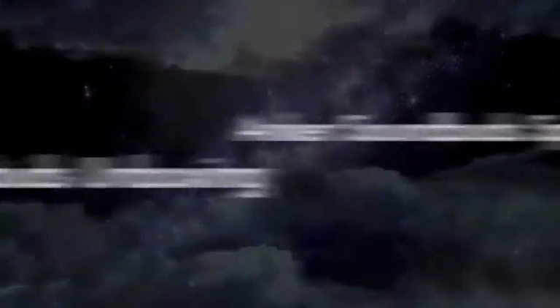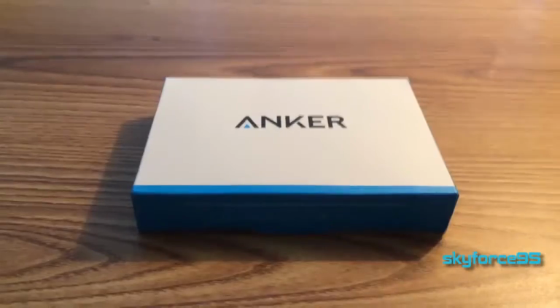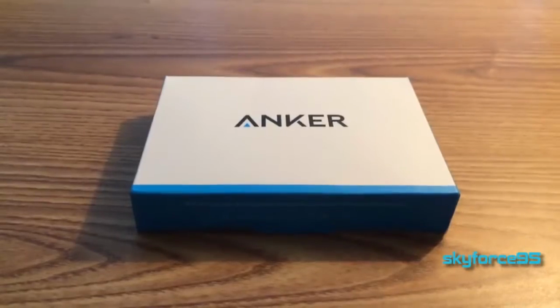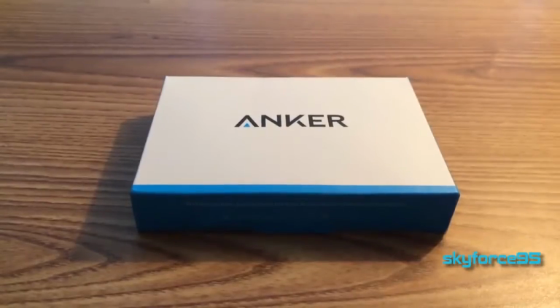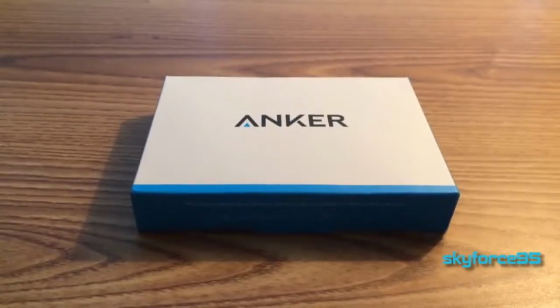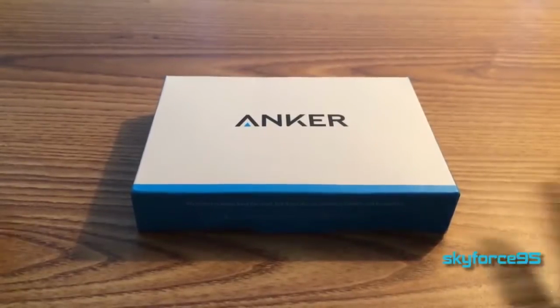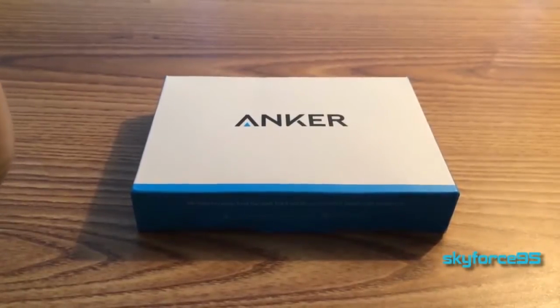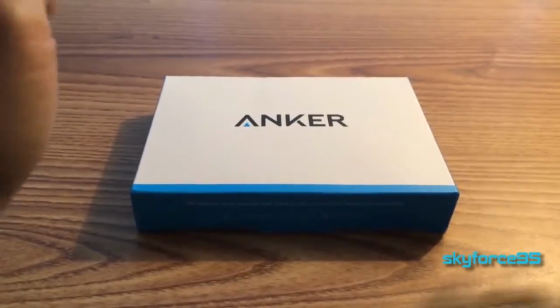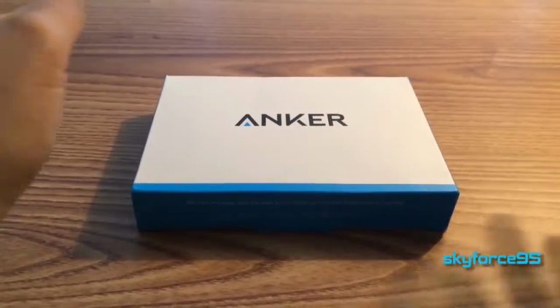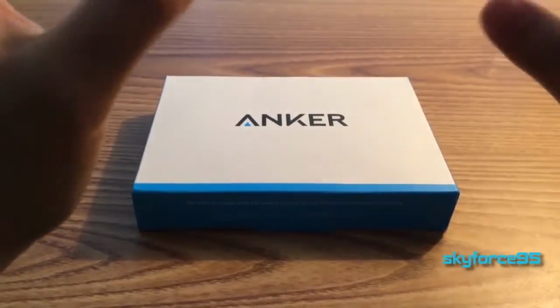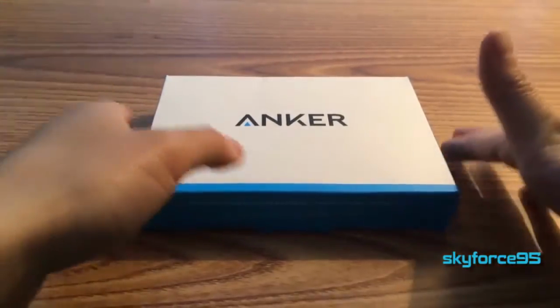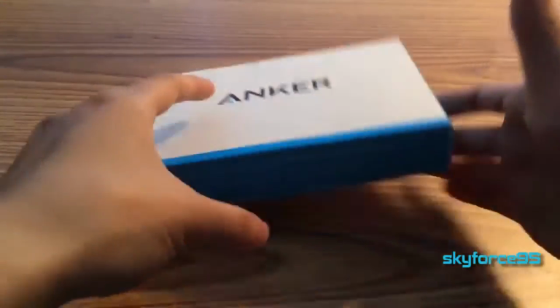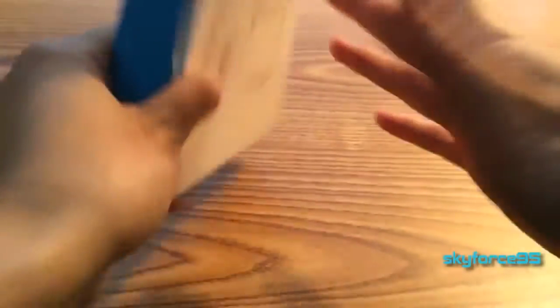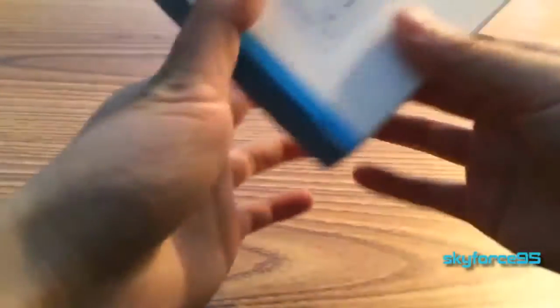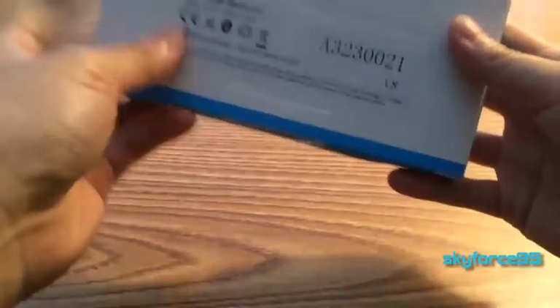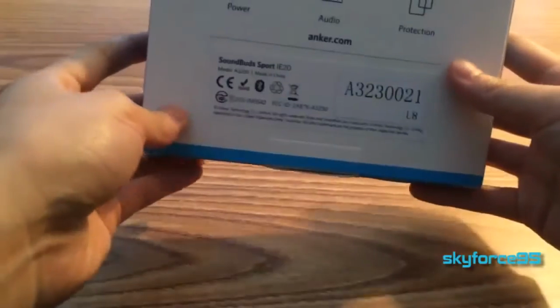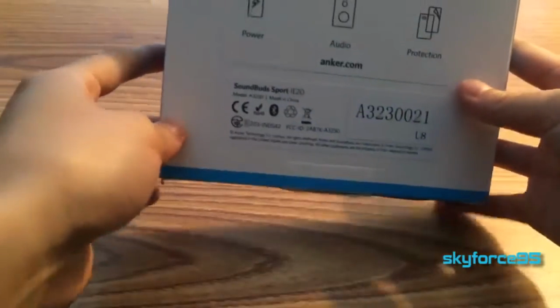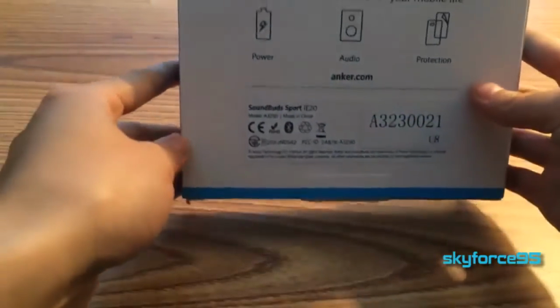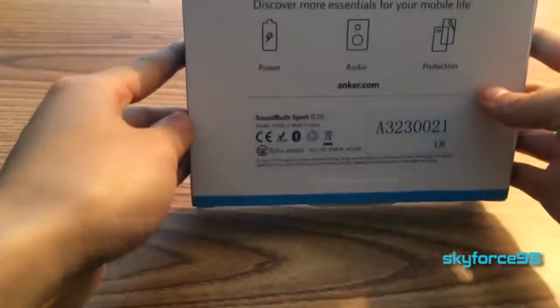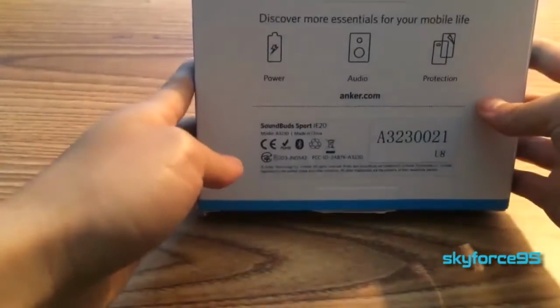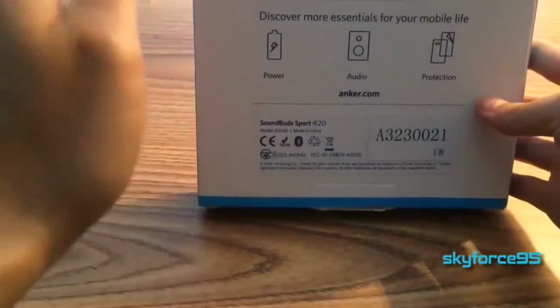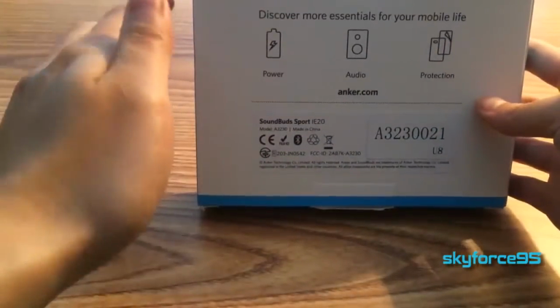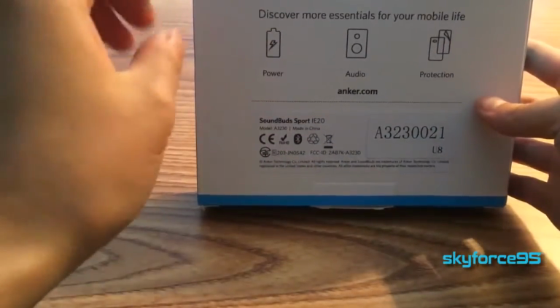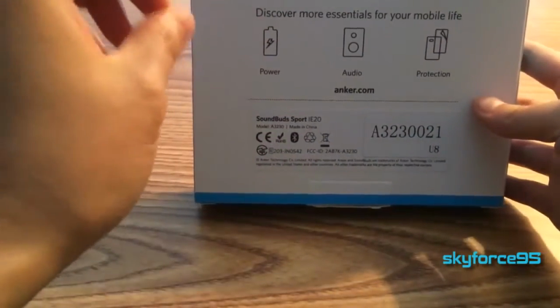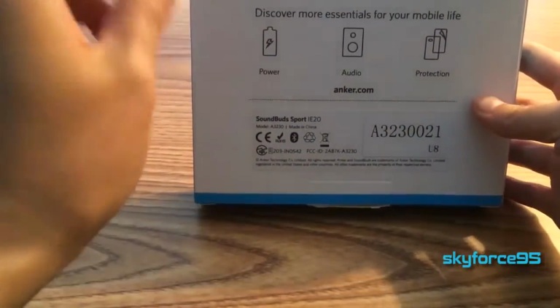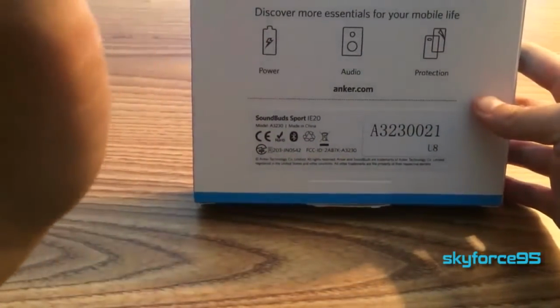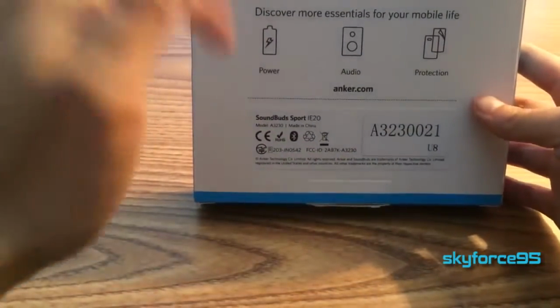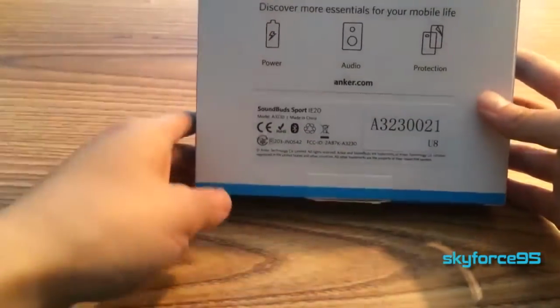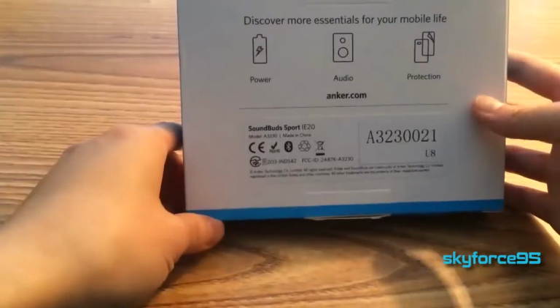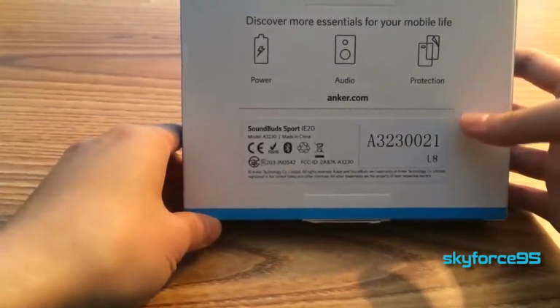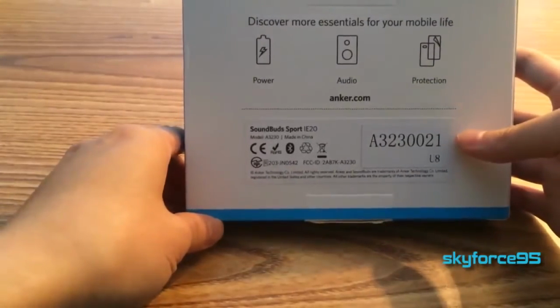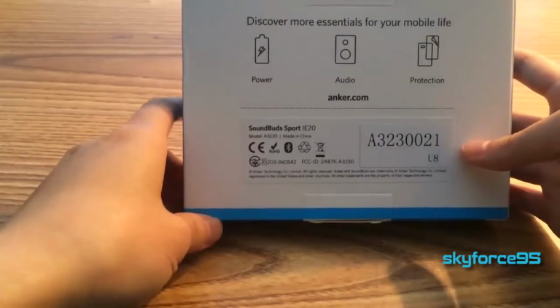Hey, what's up guys? This is Sky475 here with the unboxing of an Anker product that I usually don't get, and this one is a sports Bluetooth earphone. It's called the Soundbud Sports IE20.